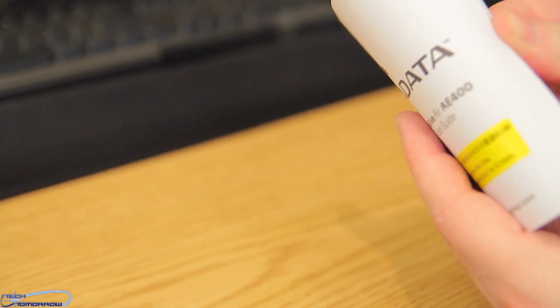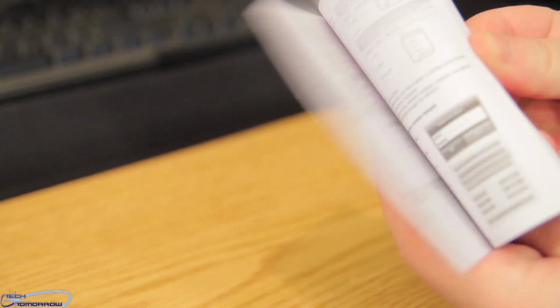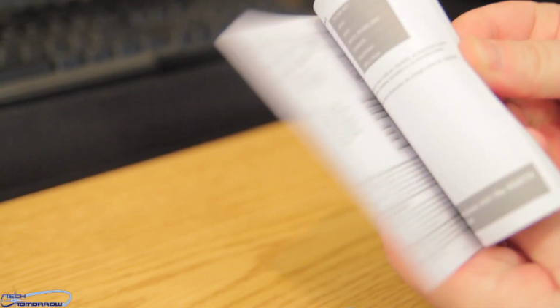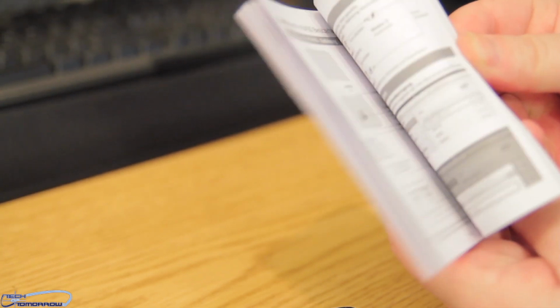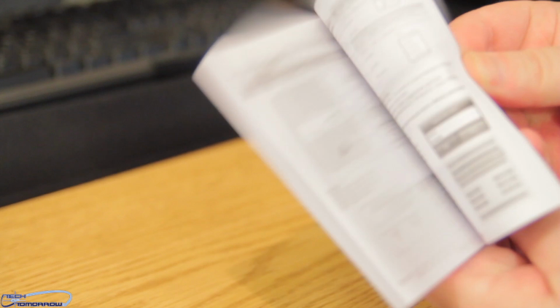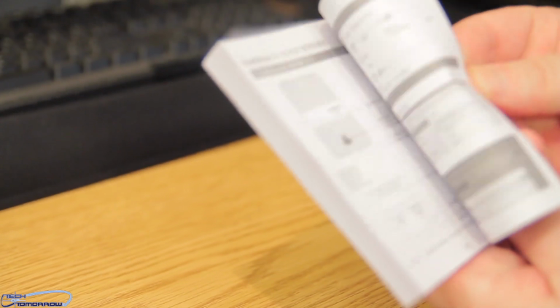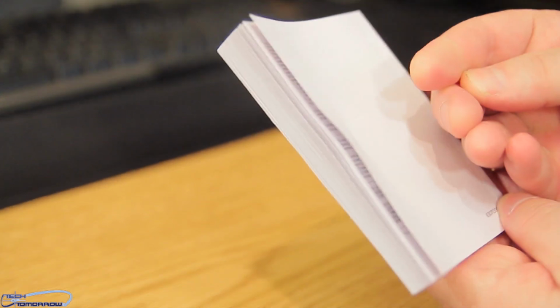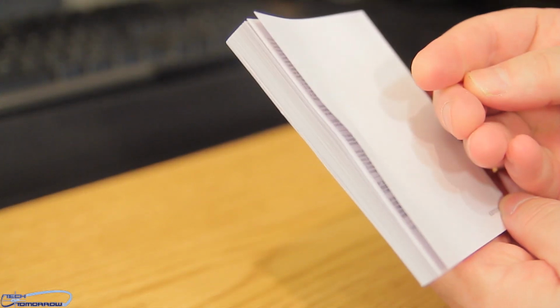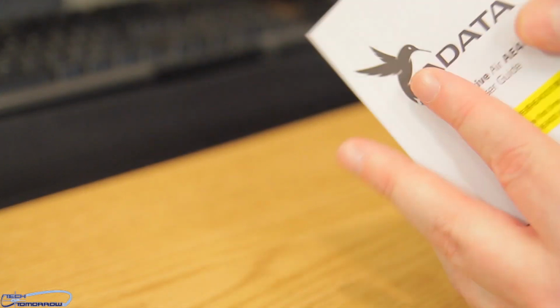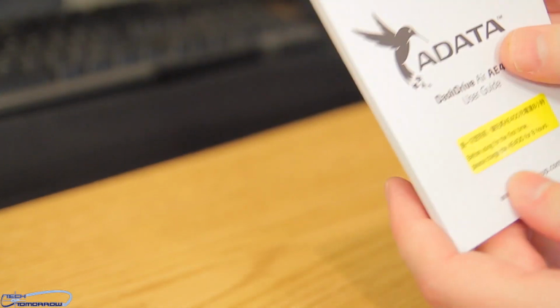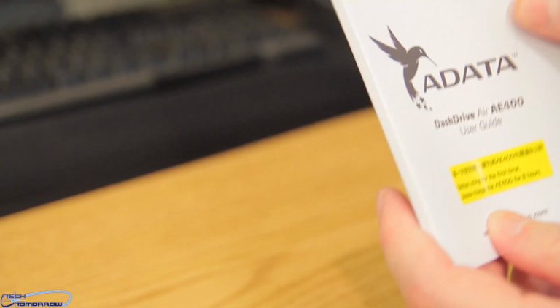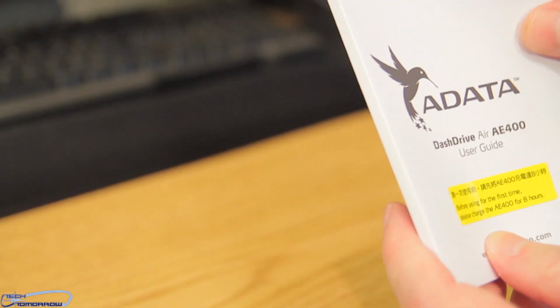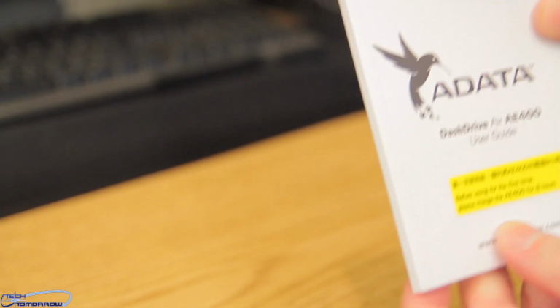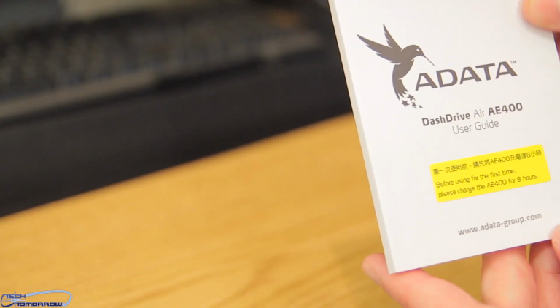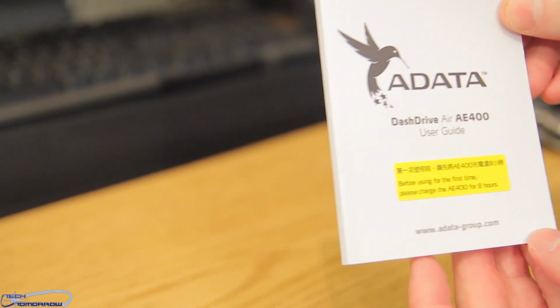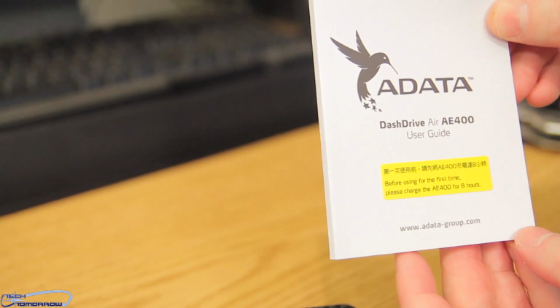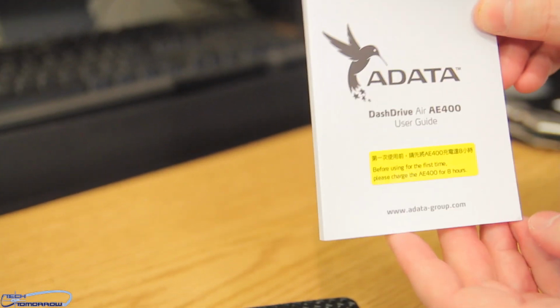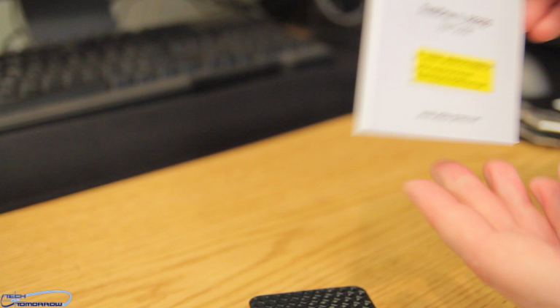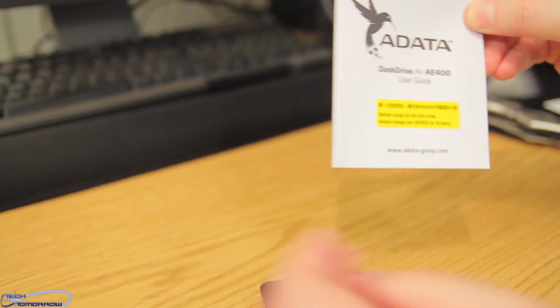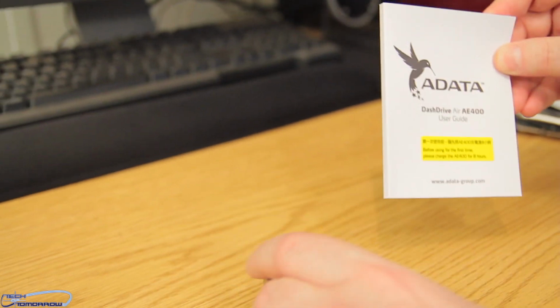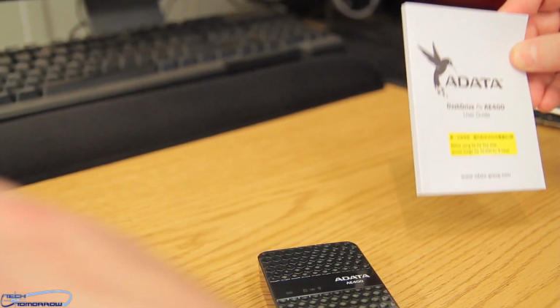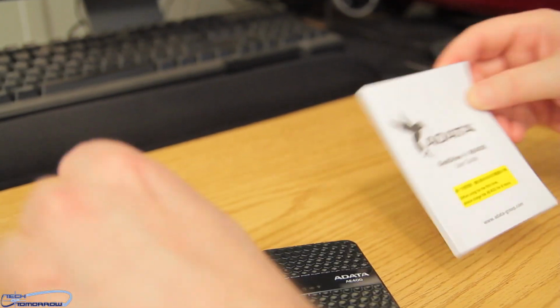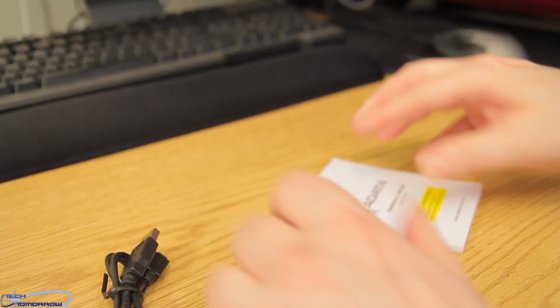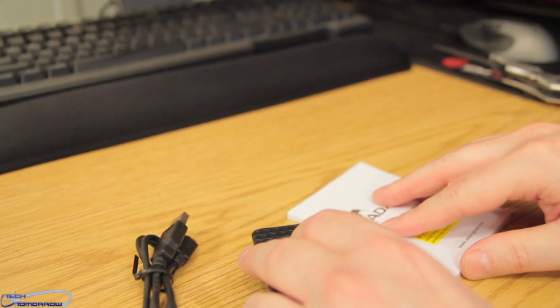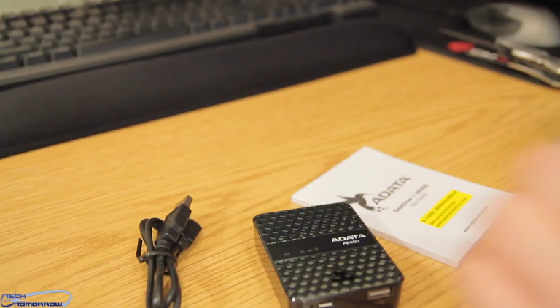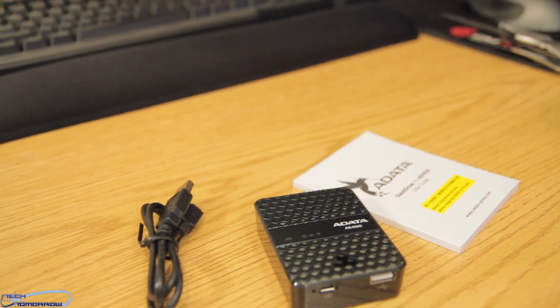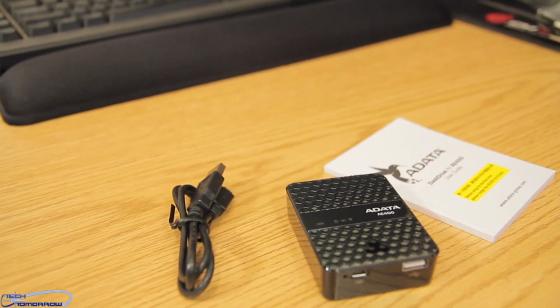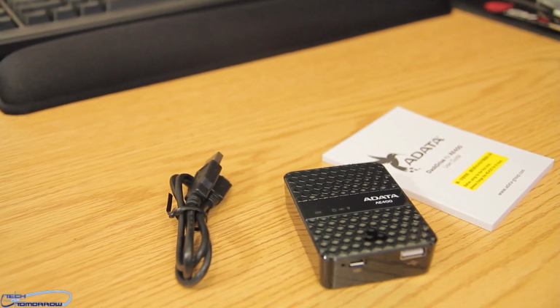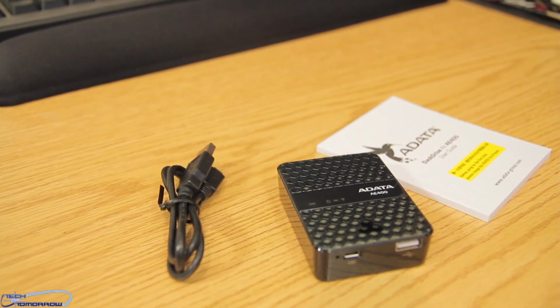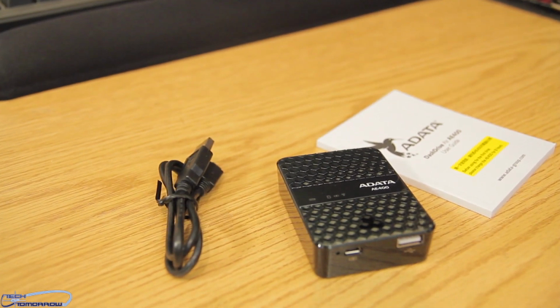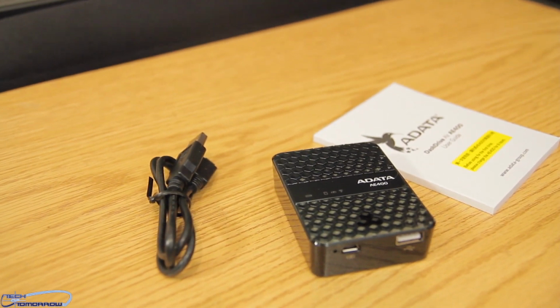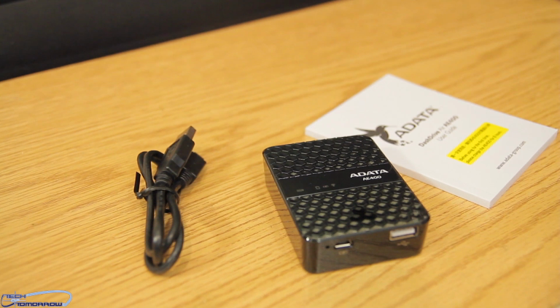Inside the manual there's just all kinds of information — I'm not gonna read the whole thing off to you guys. So in the box you get the device, the cable, and the manual — all in the ADATA Dash Drive Air.